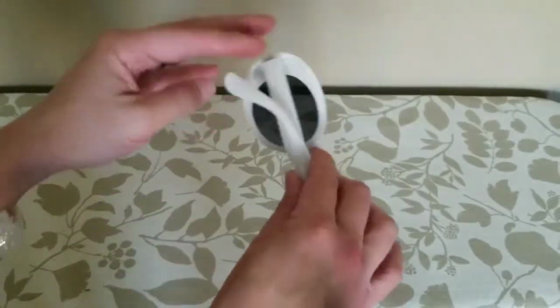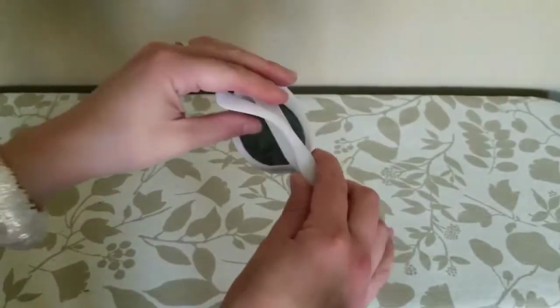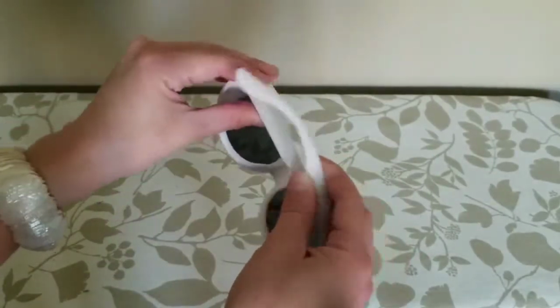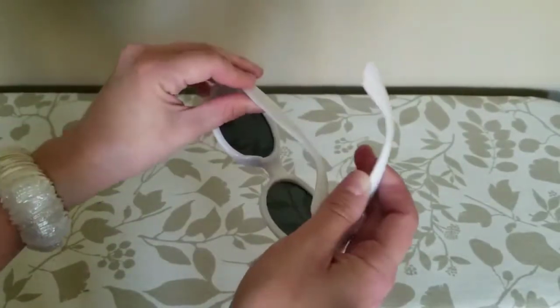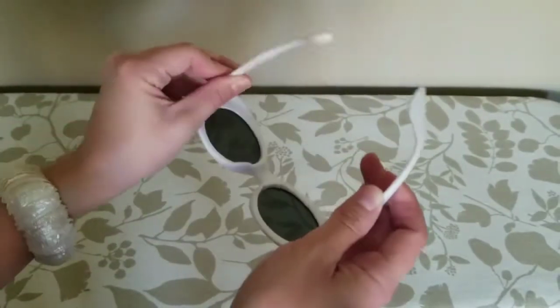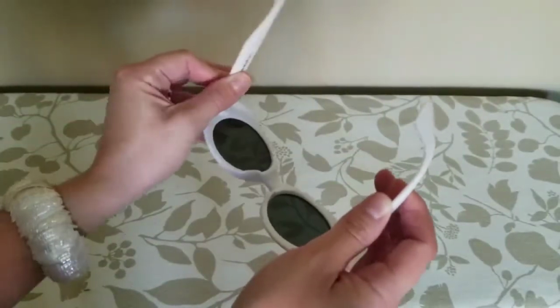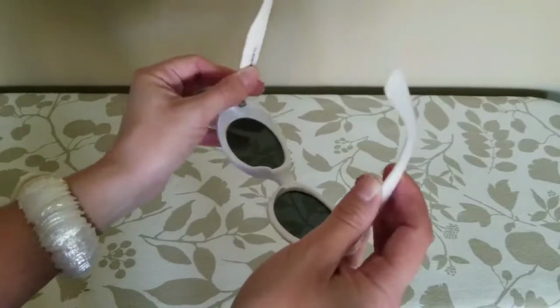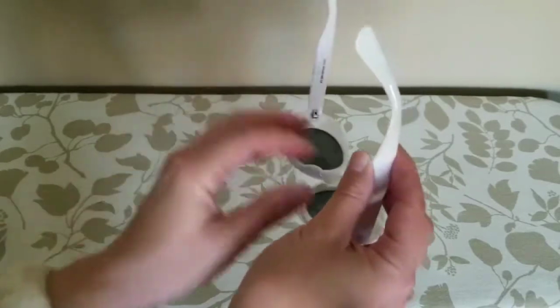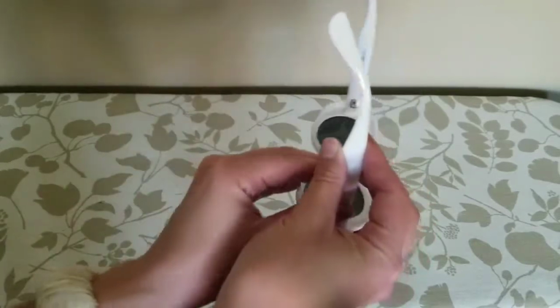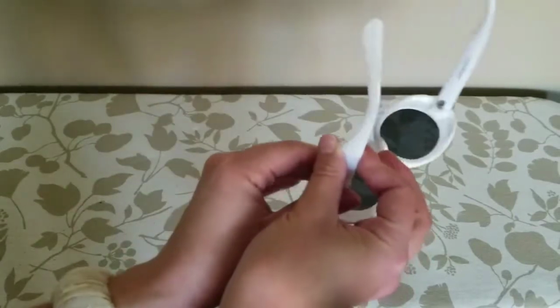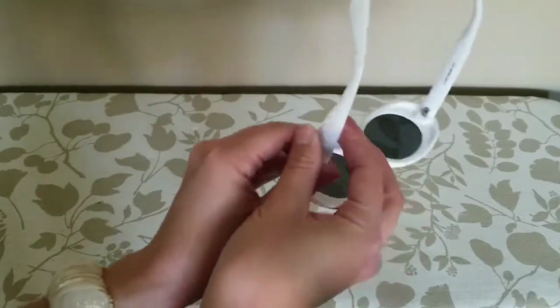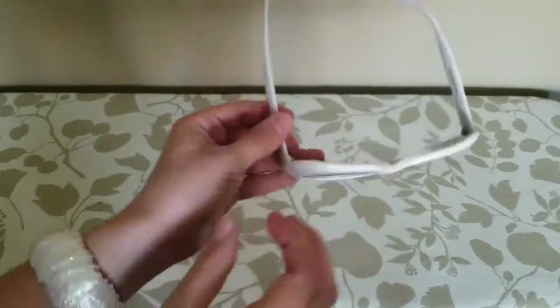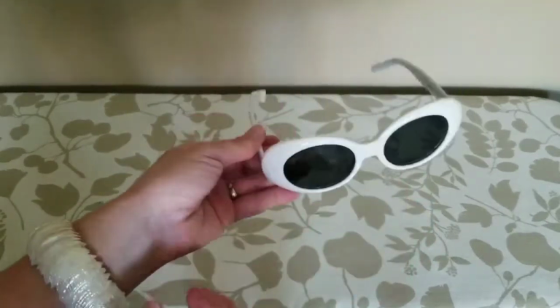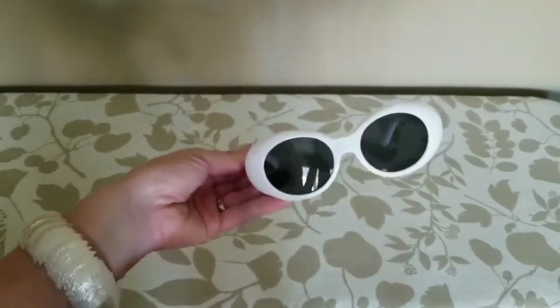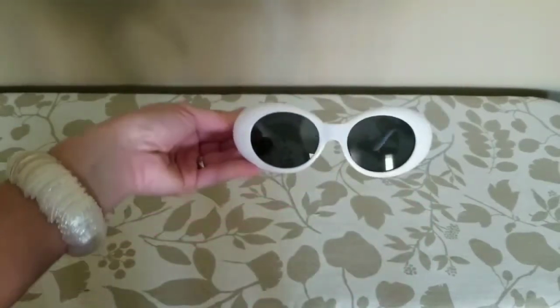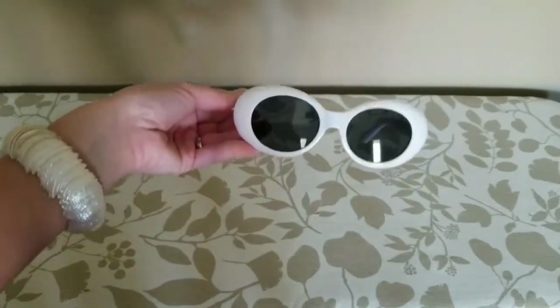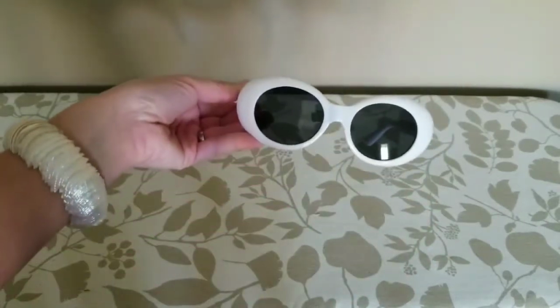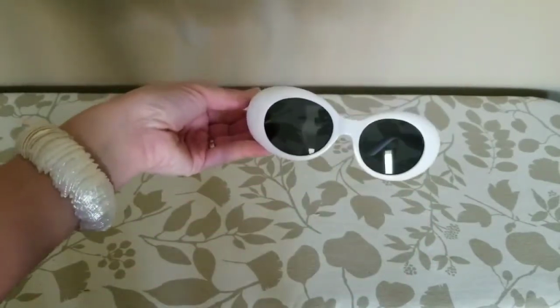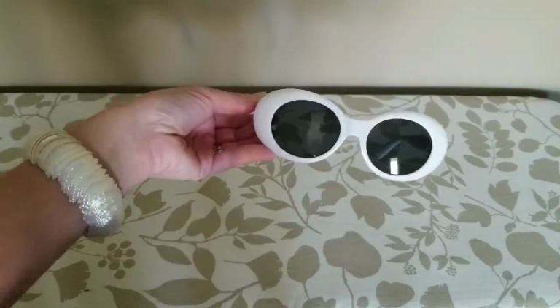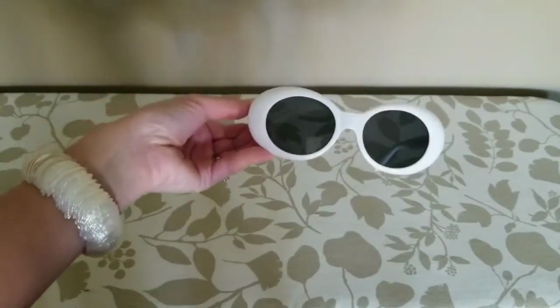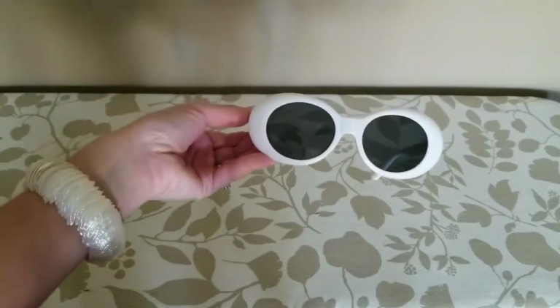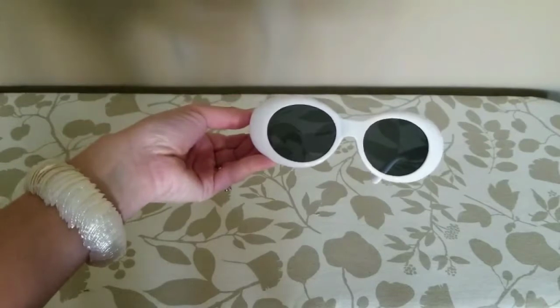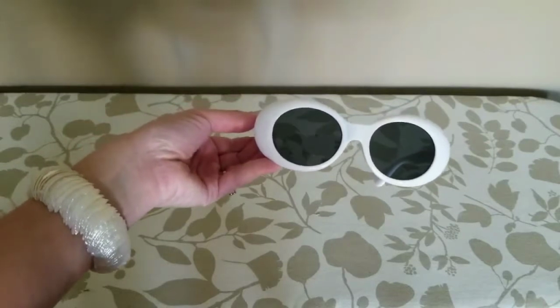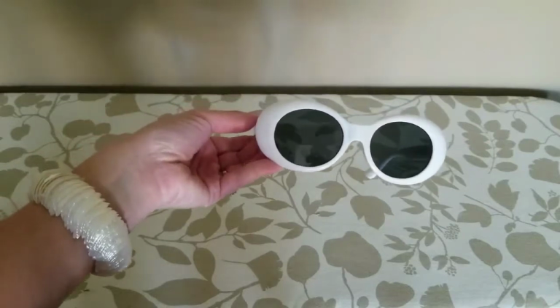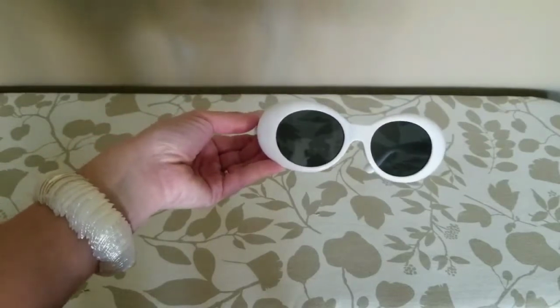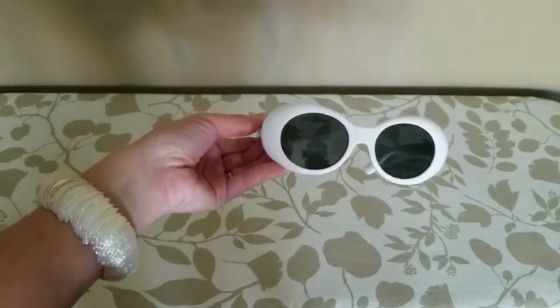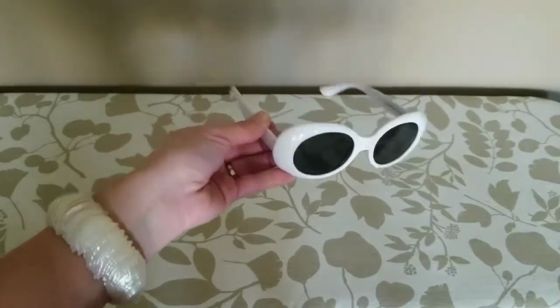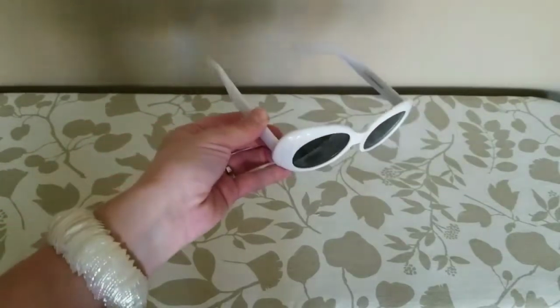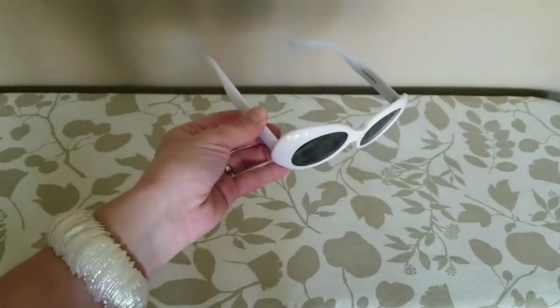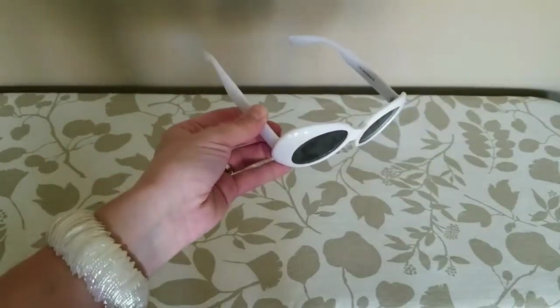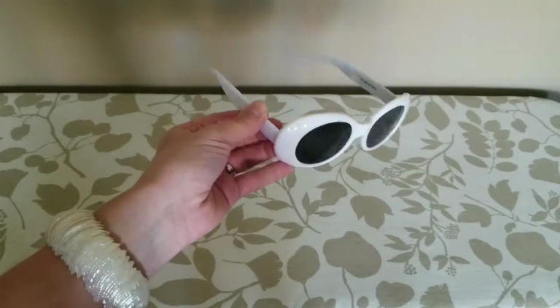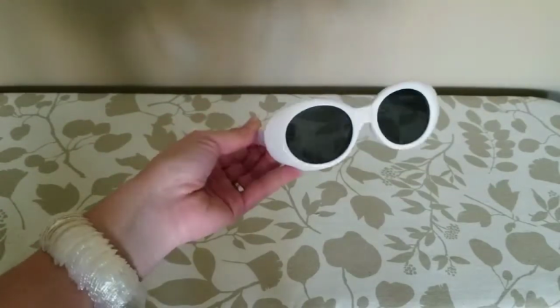They have resin frames with resin lenses. They're non-polarized and they are lightweight and have a thicker, chunkier, plasticky looking frame.